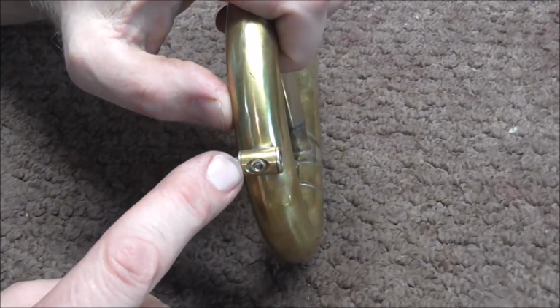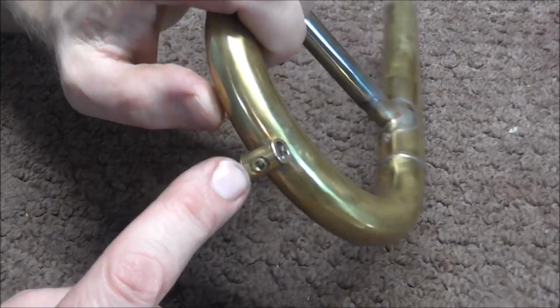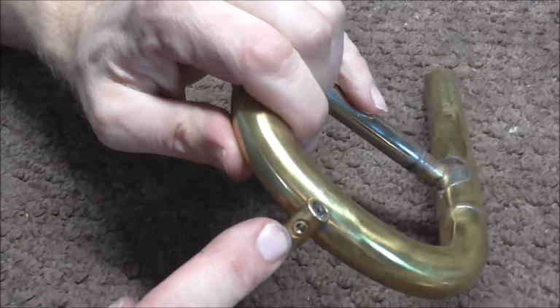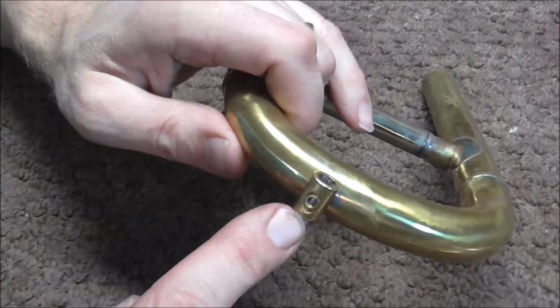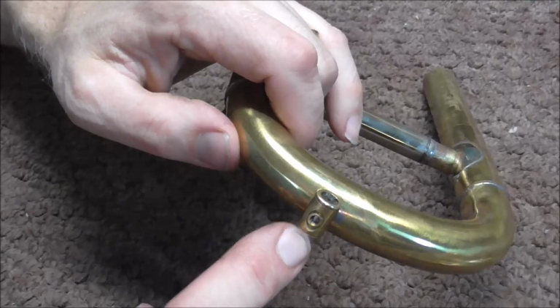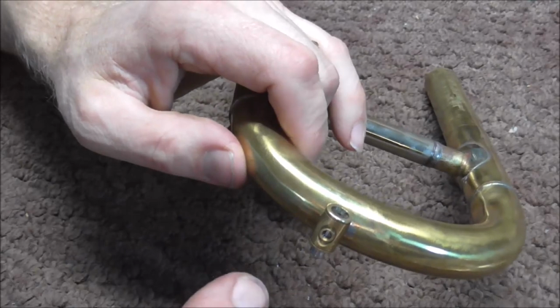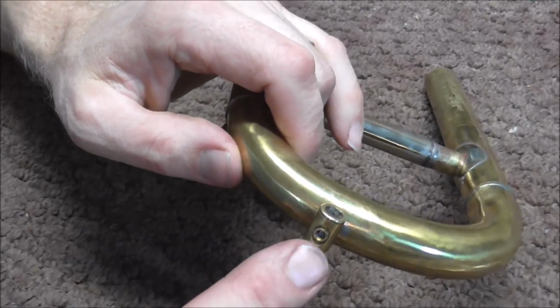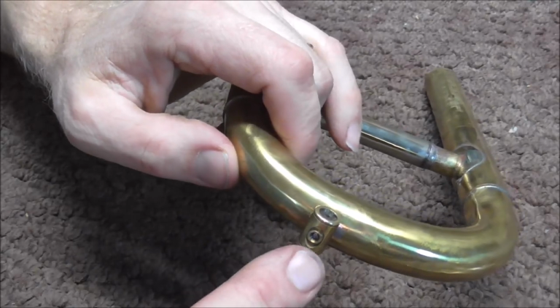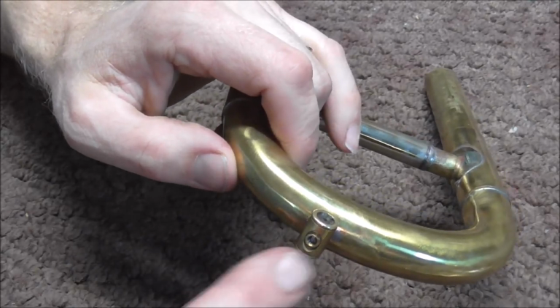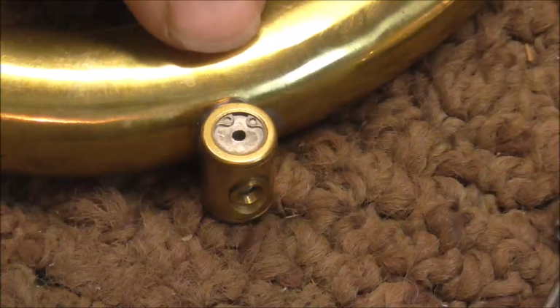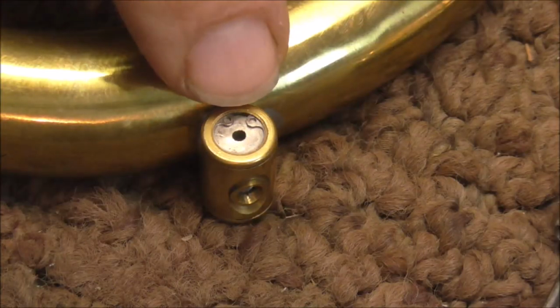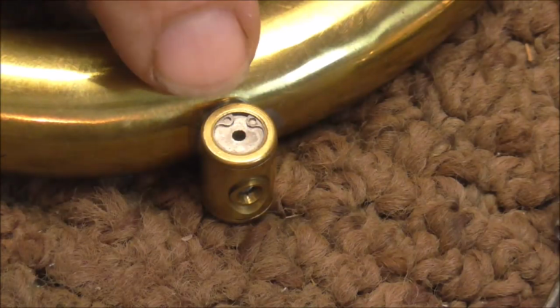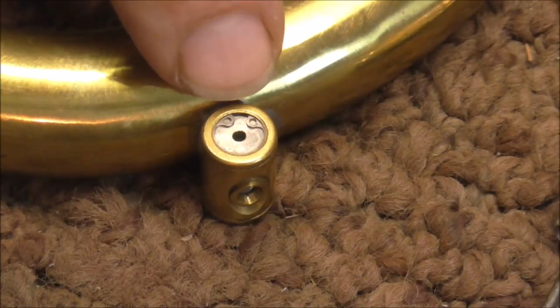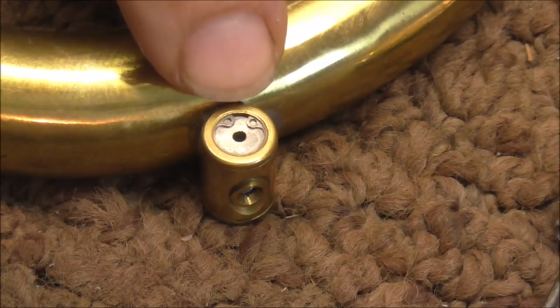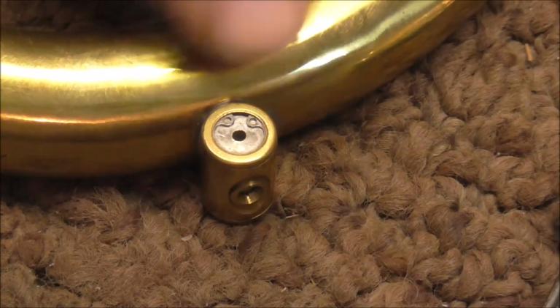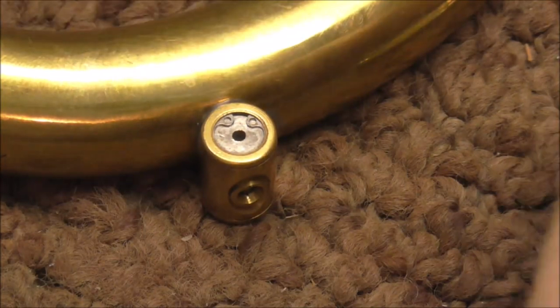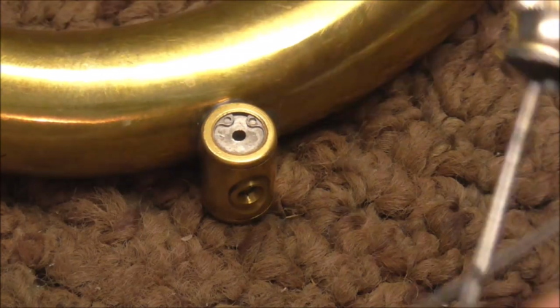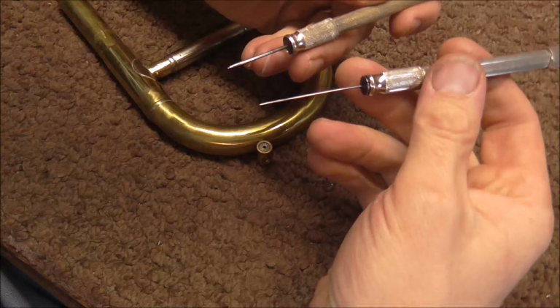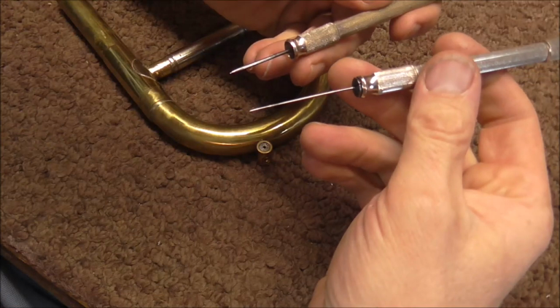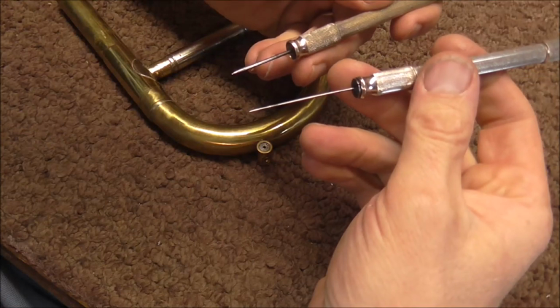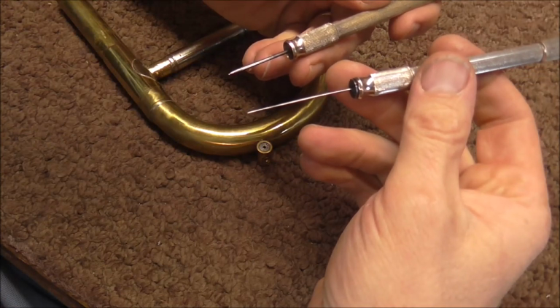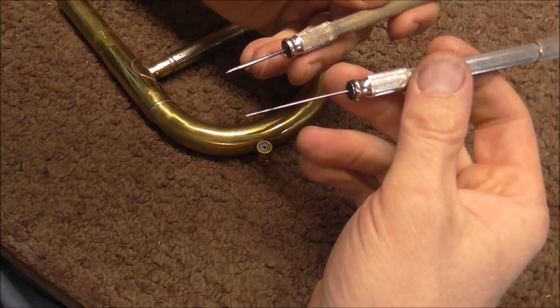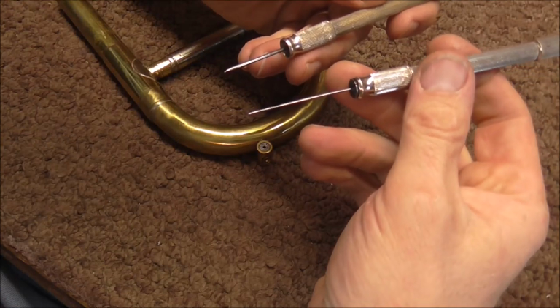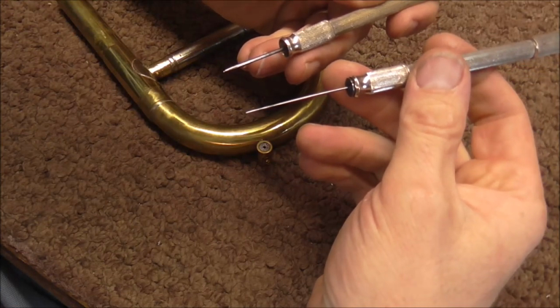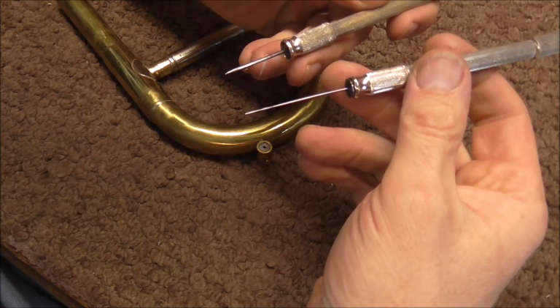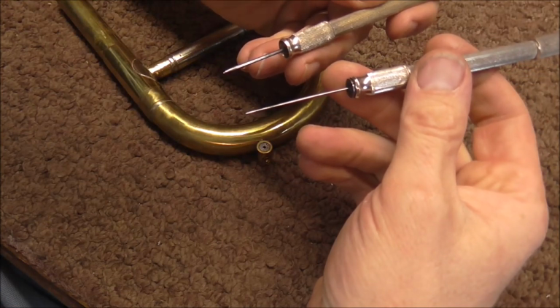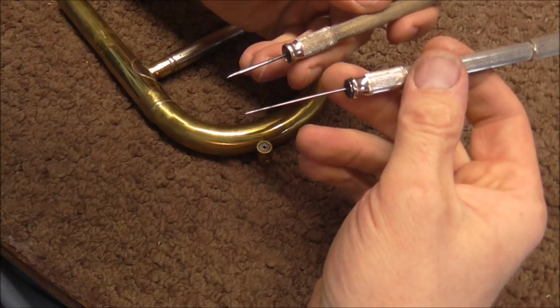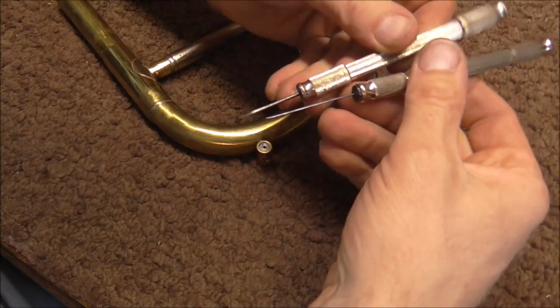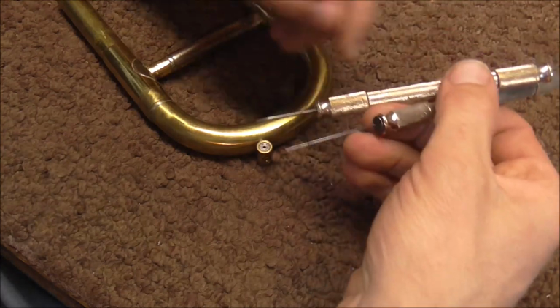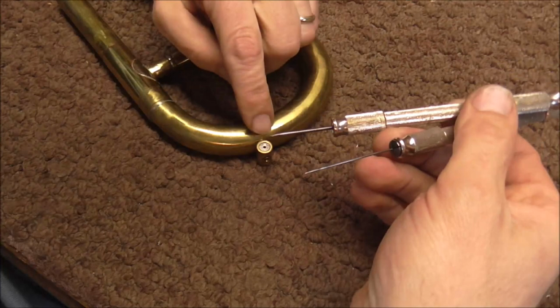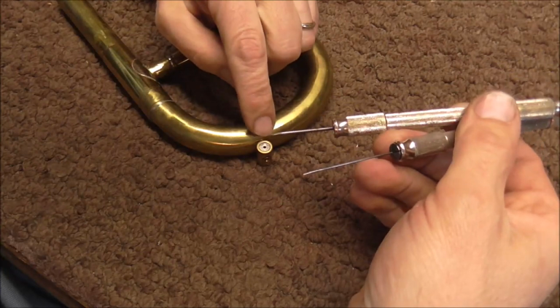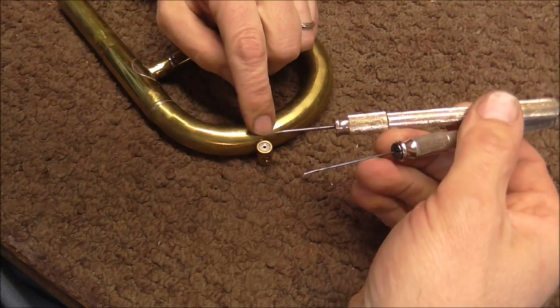But if you do need to take it apart to clean it better, I will show you how to do that. There's a little clip with two tiny little holes in it. I have two pokers with needle springs on them — you can use either one or two pokers to get this little clip off.